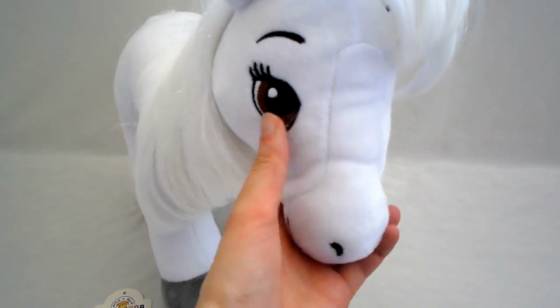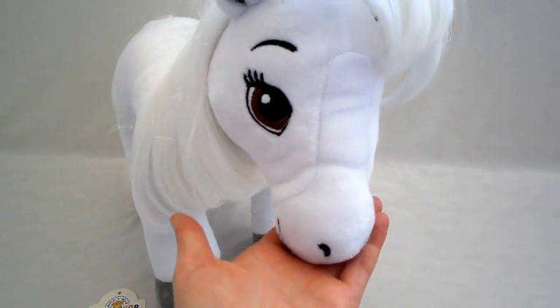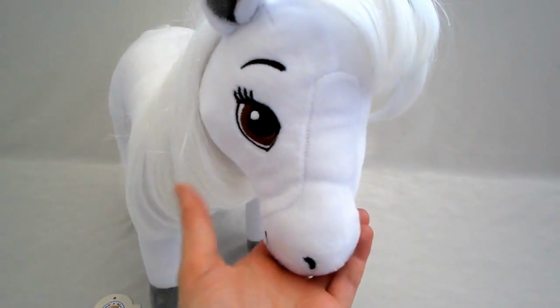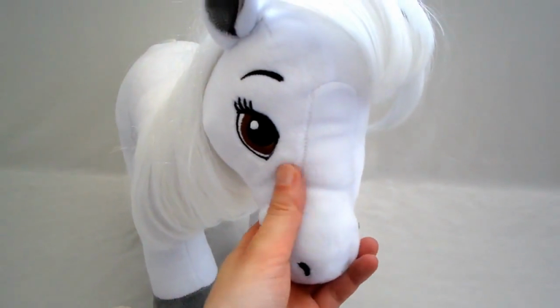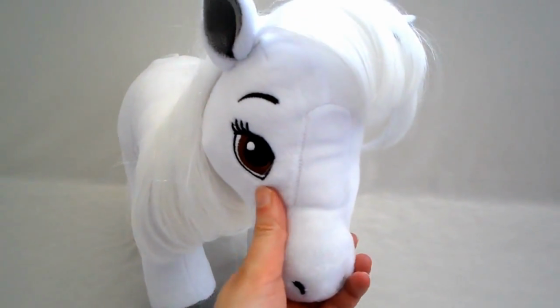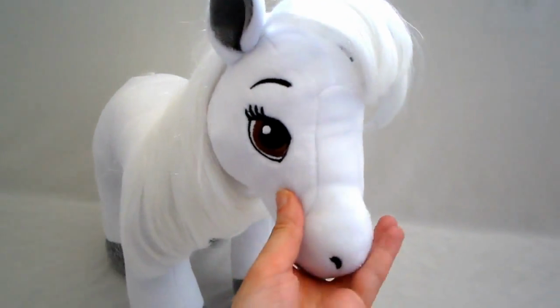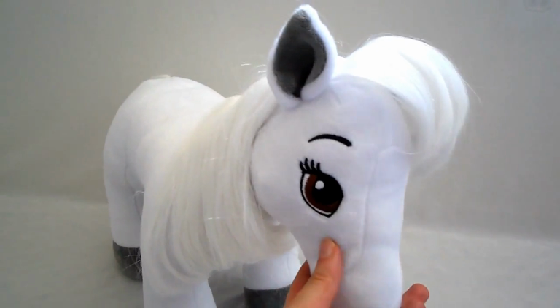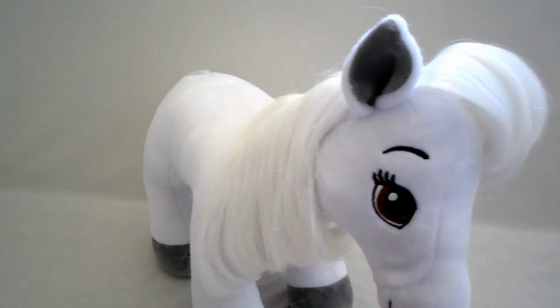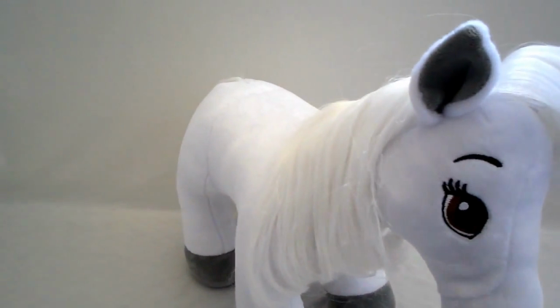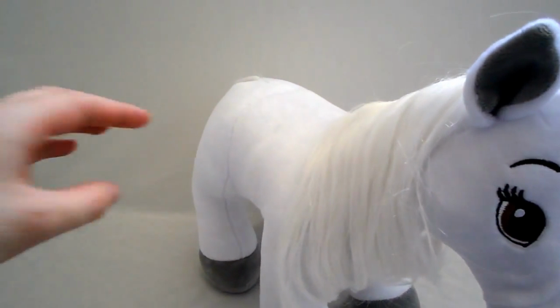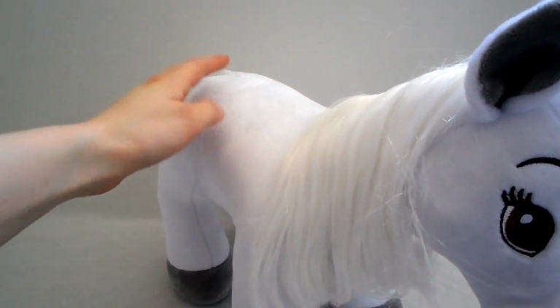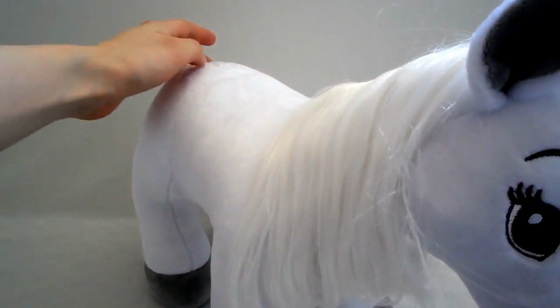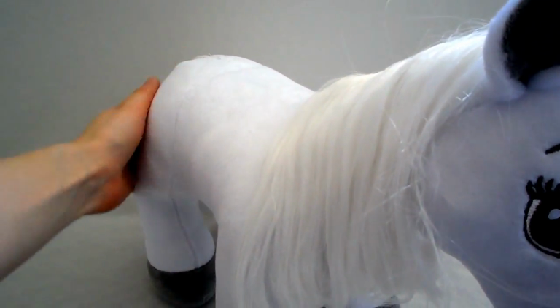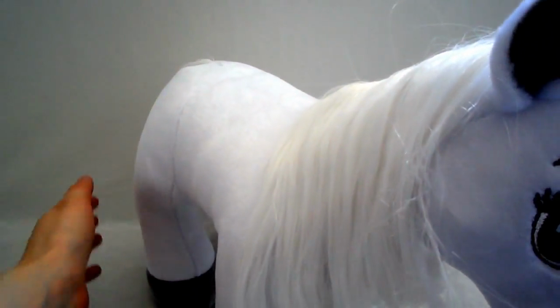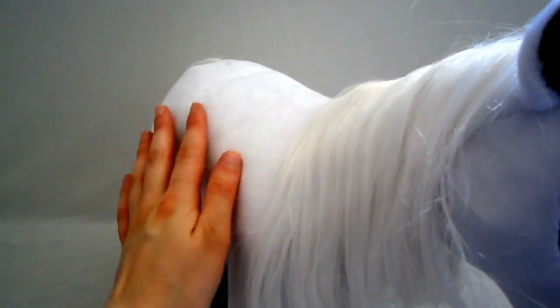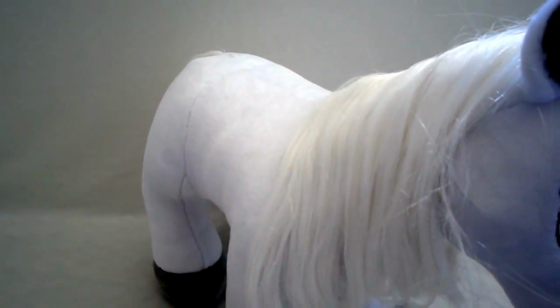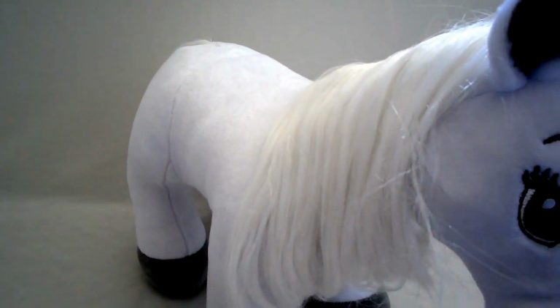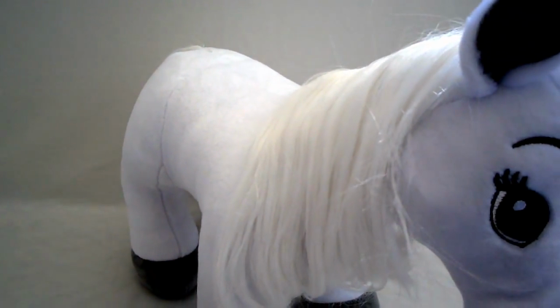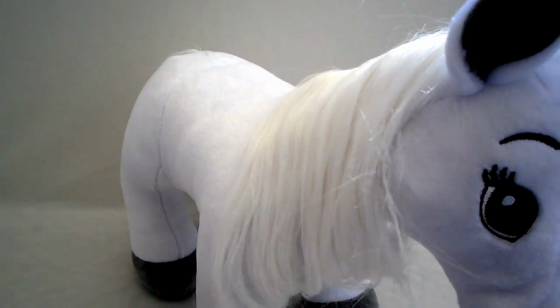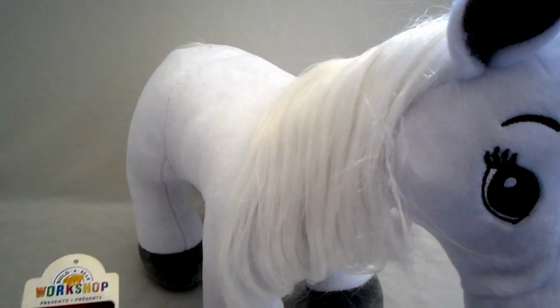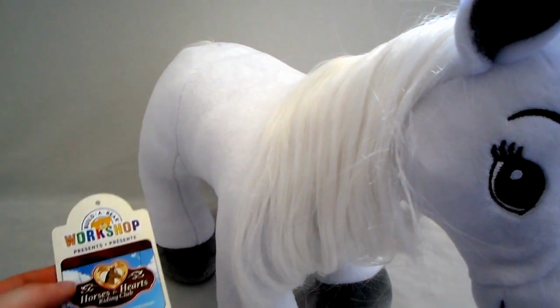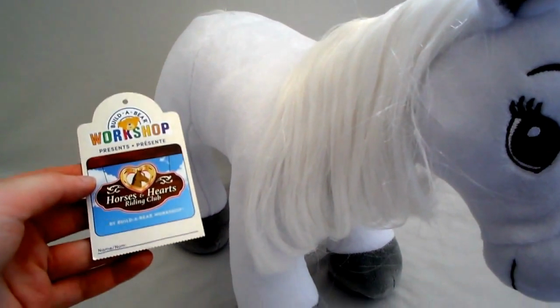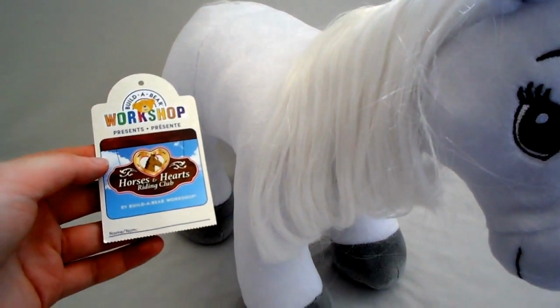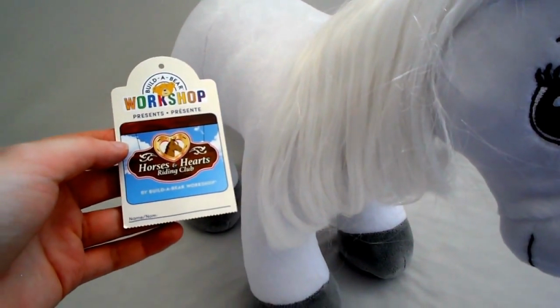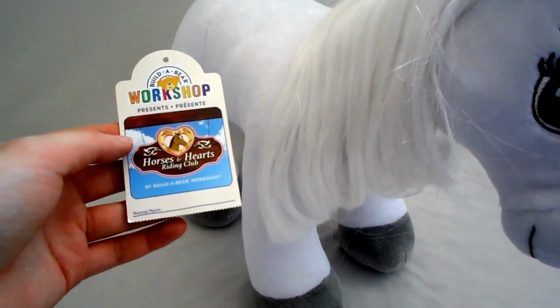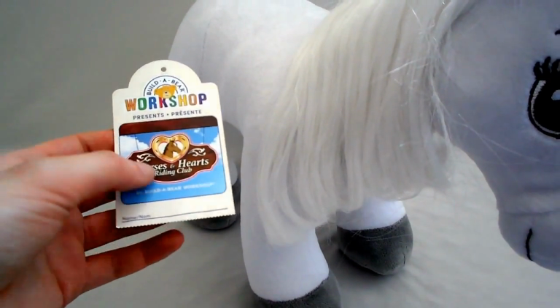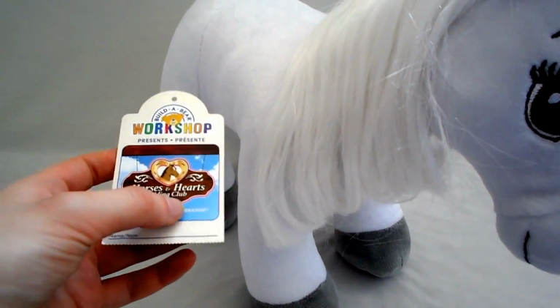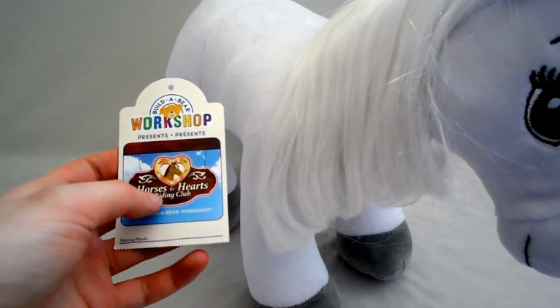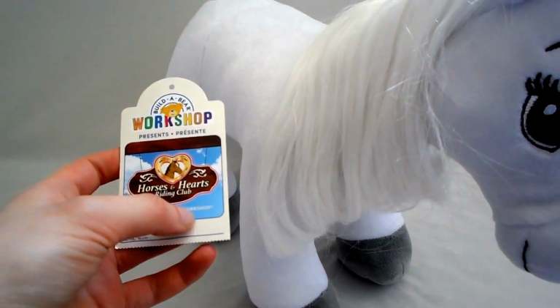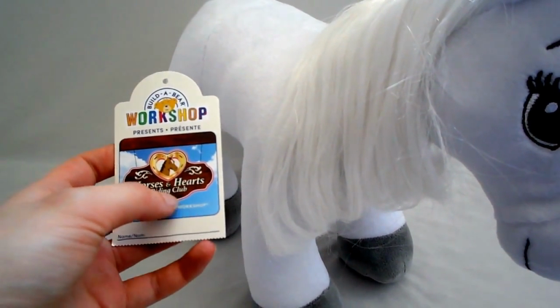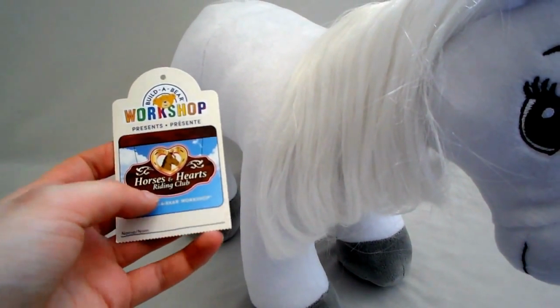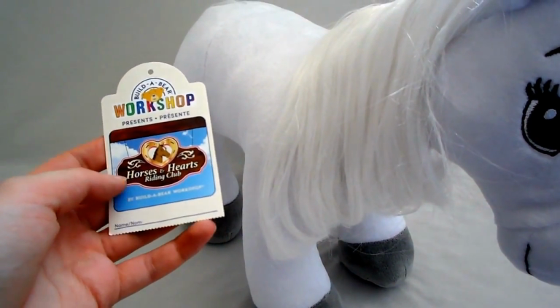This is a gray Arabian horse. I don't know why they call it that — it's white. But that's the name of the breed. It's part of the Horses and Hearts Riding Club.